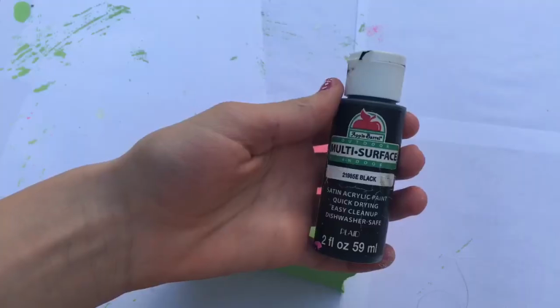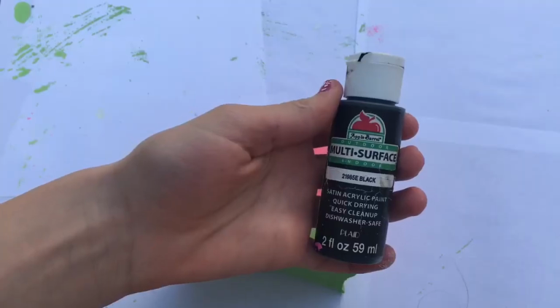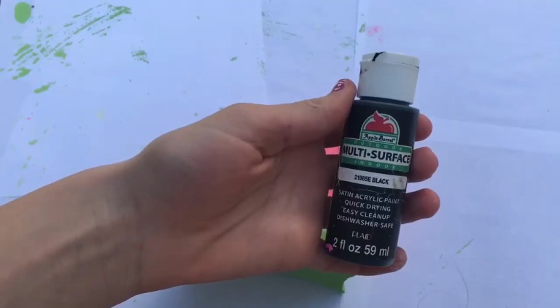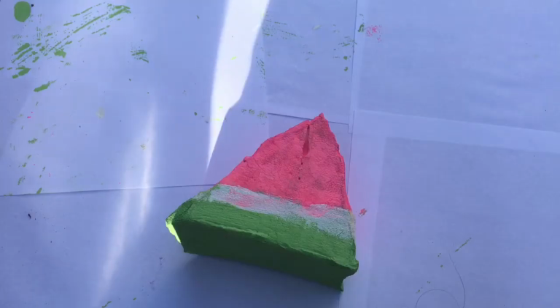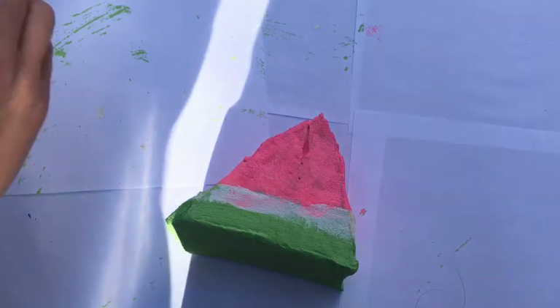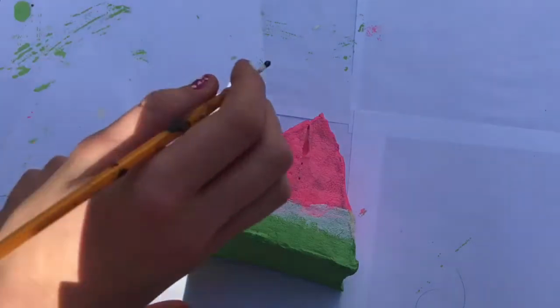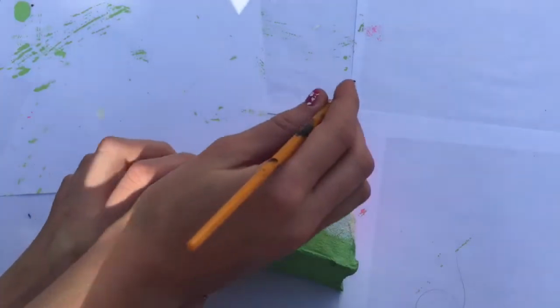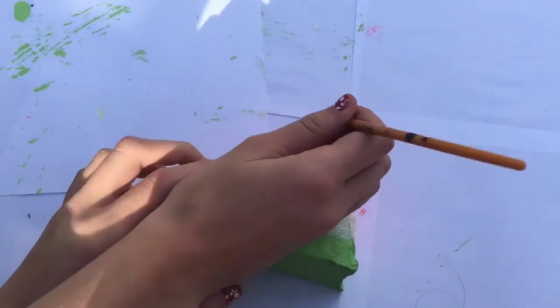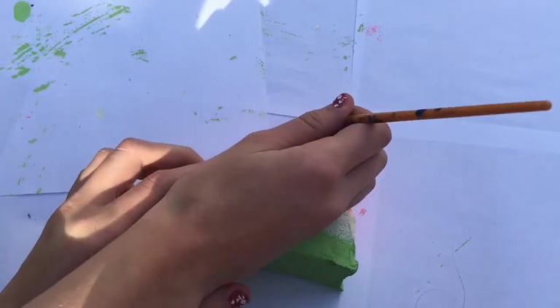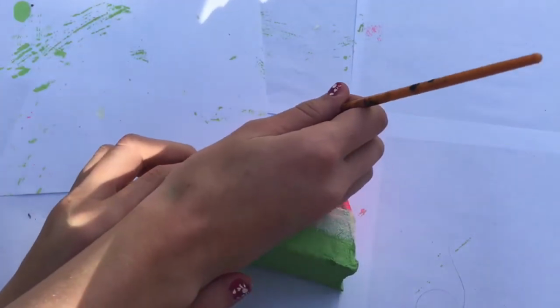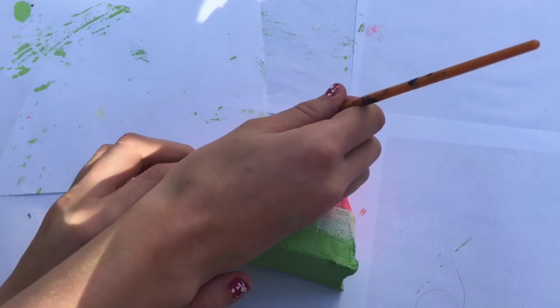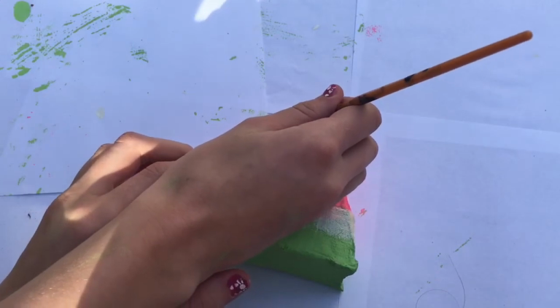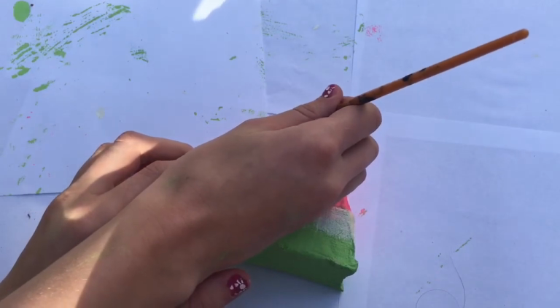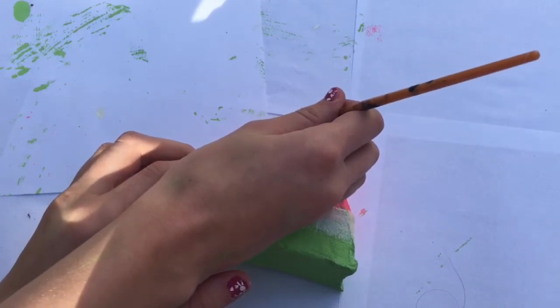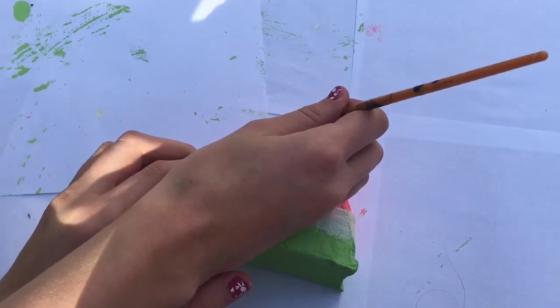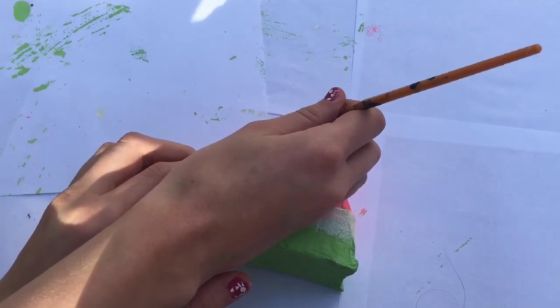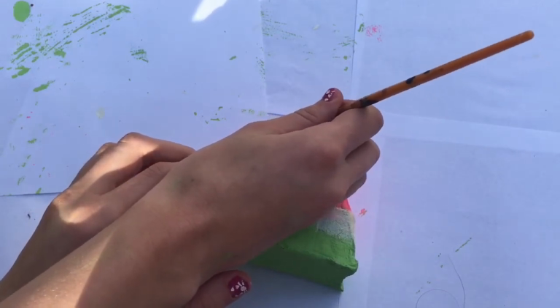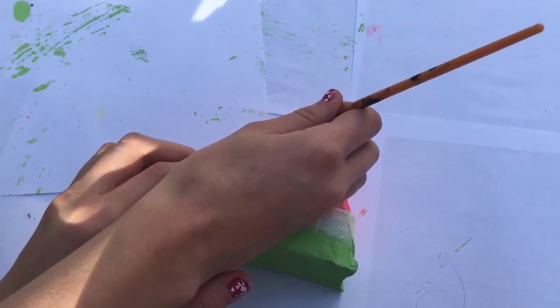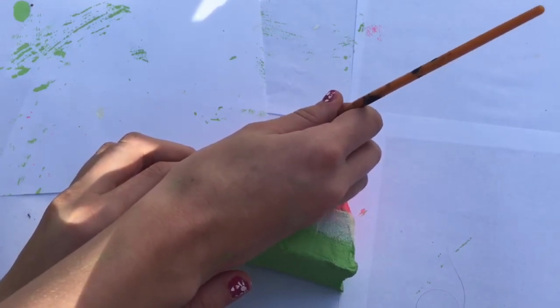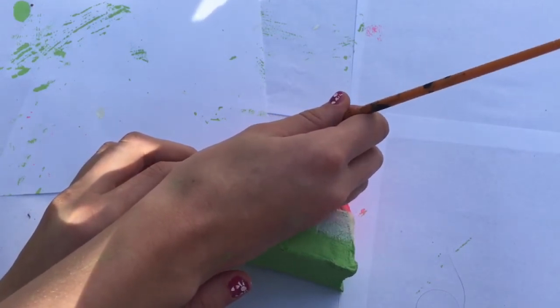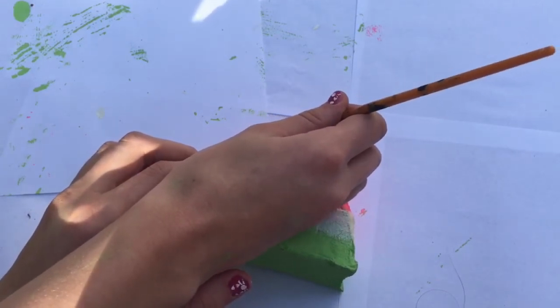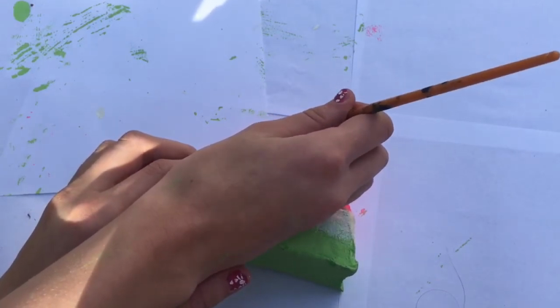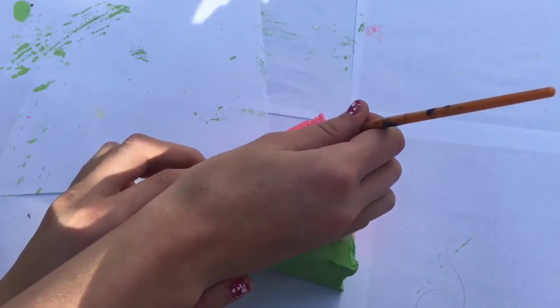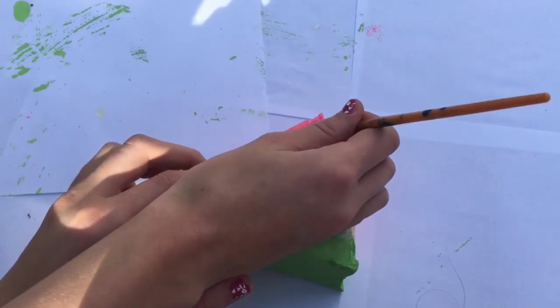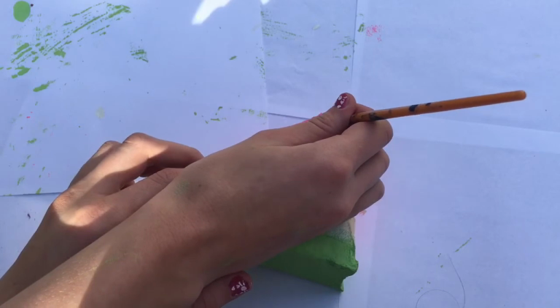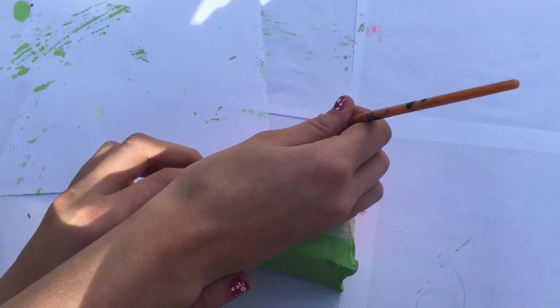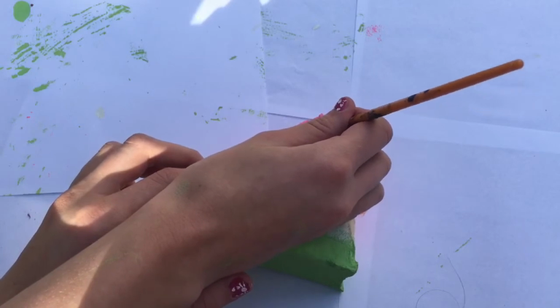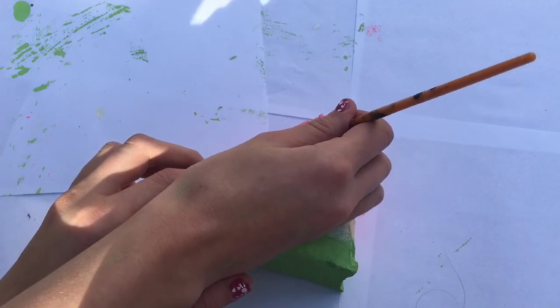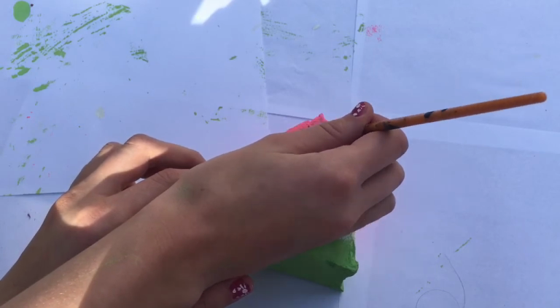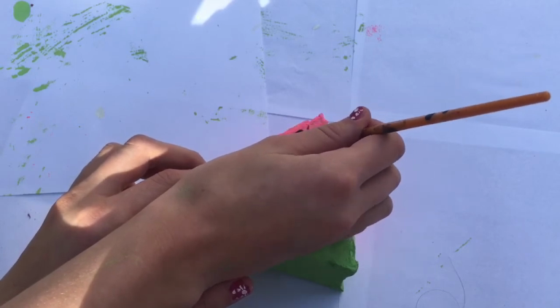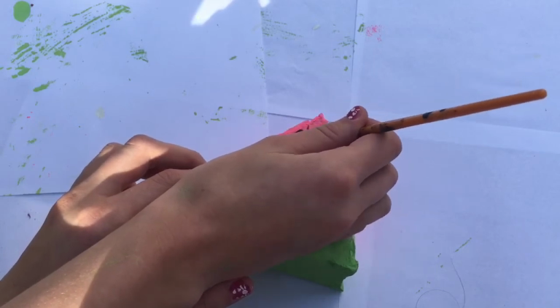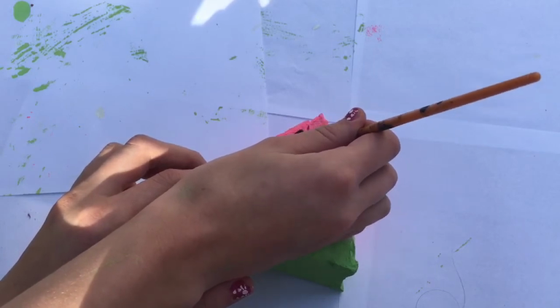For the seeds, I'm going to take some black paint and a small paintbrush and apply some seeds onto the top of the watermelon. After you paint on the seeds, set it on a napkin to dry for a few hours.